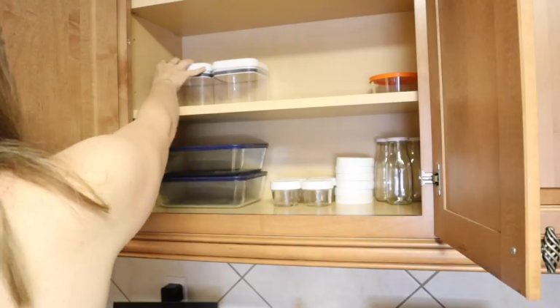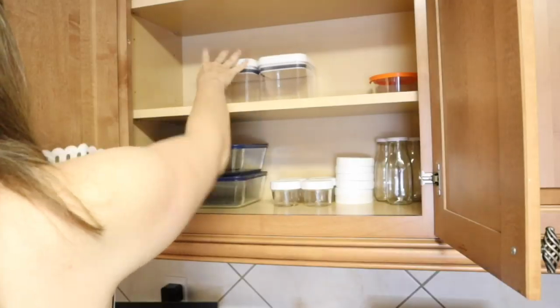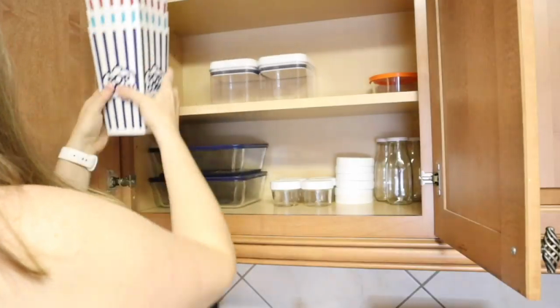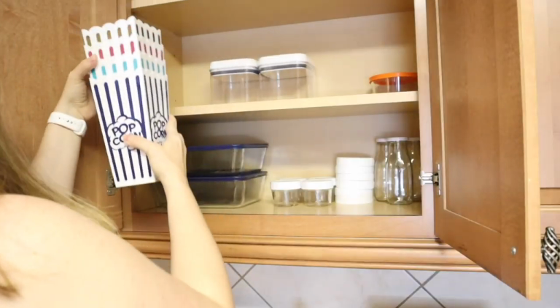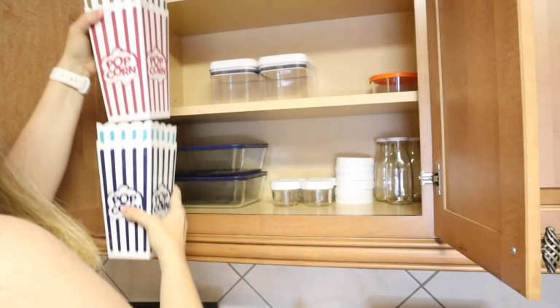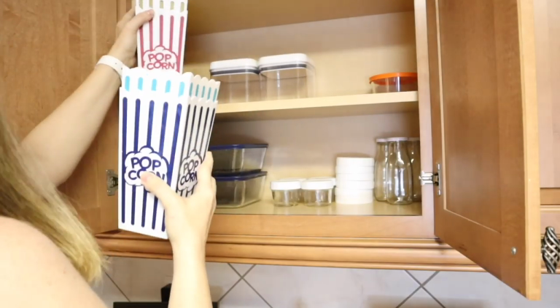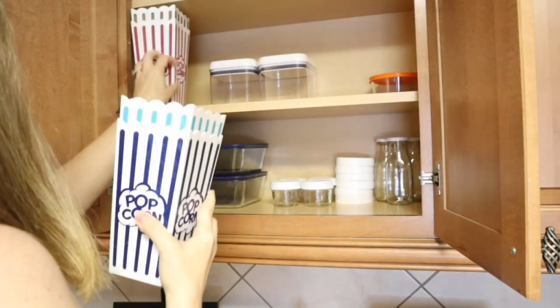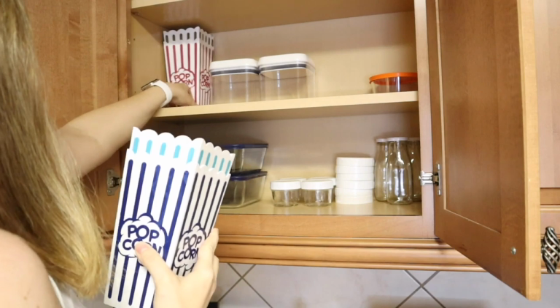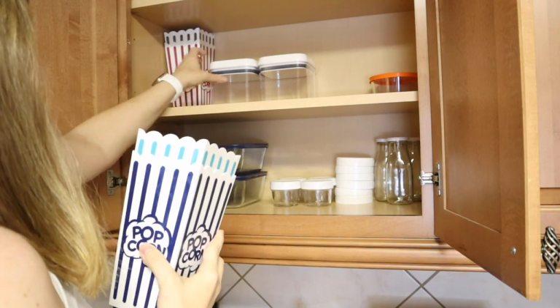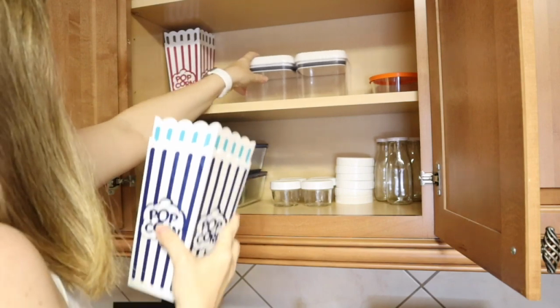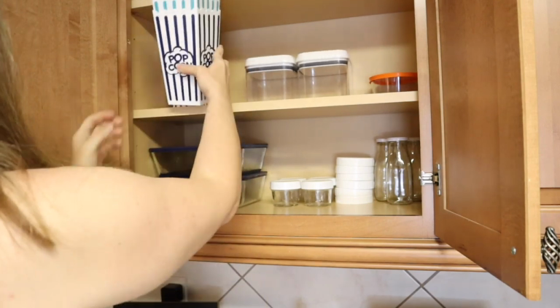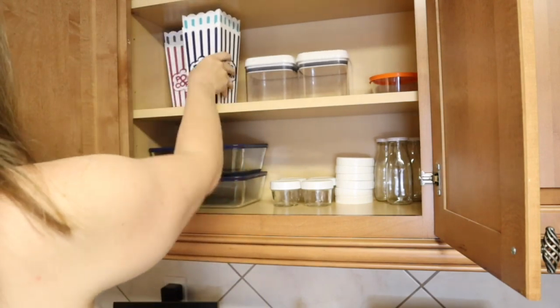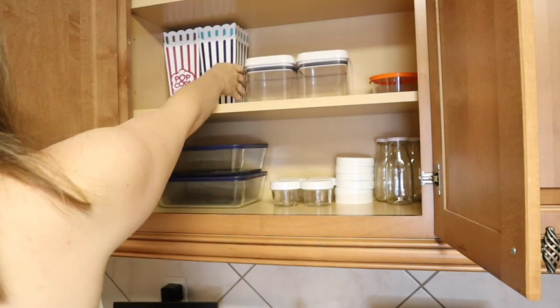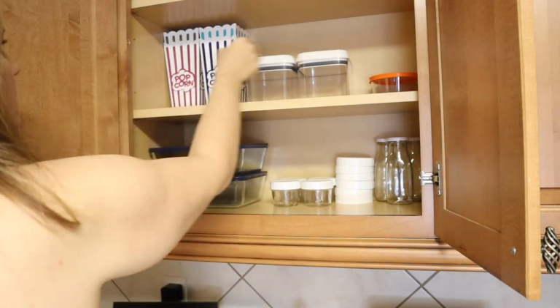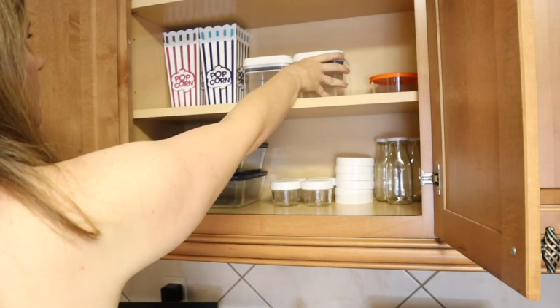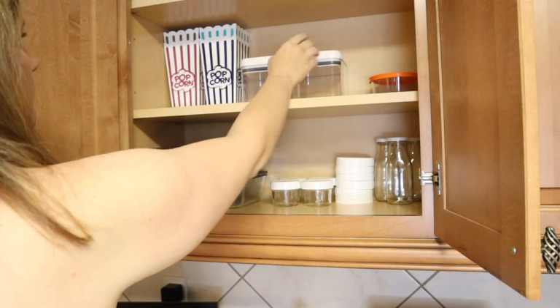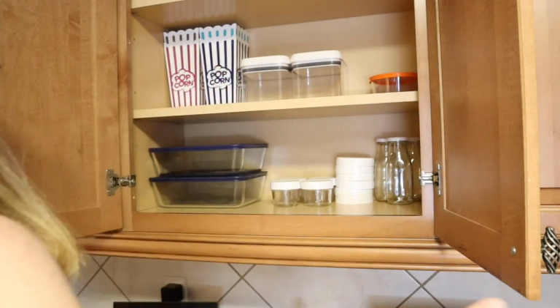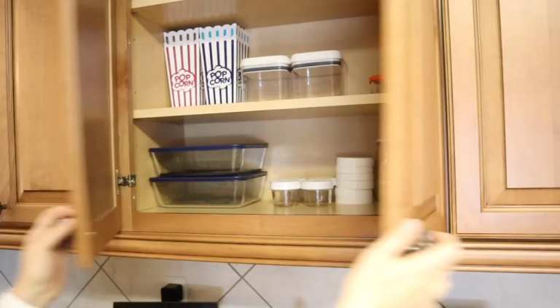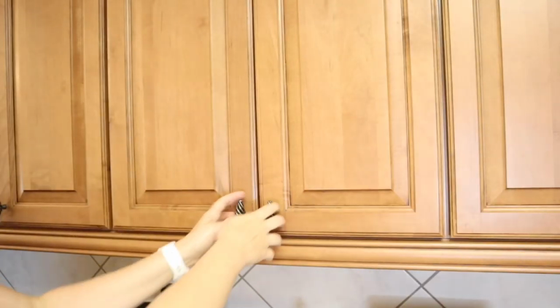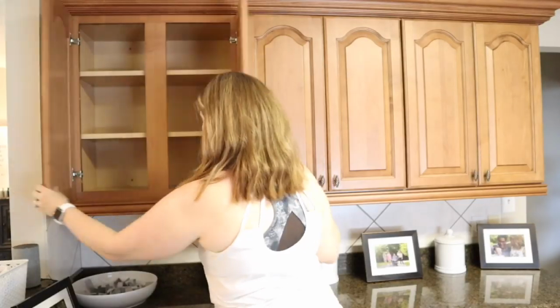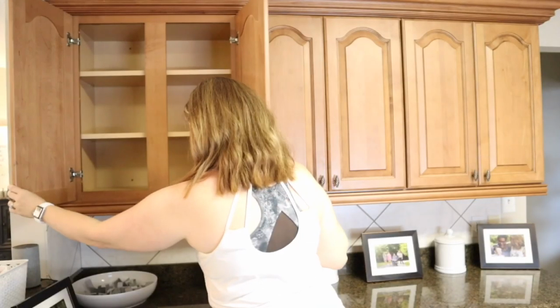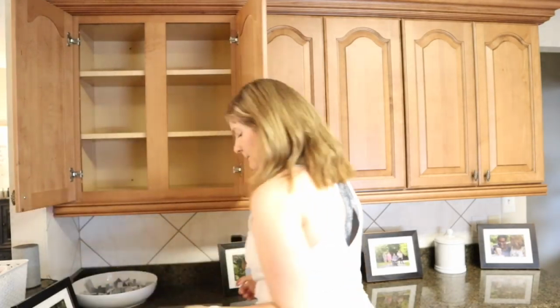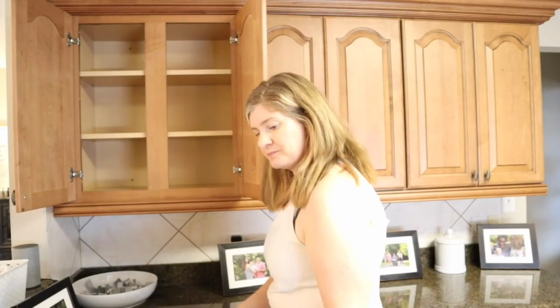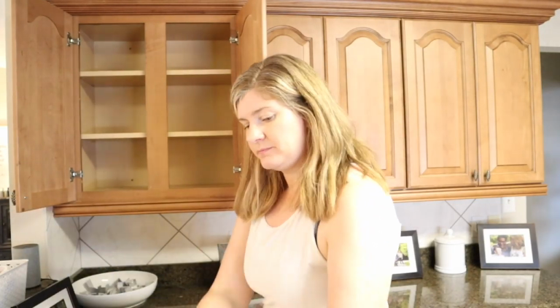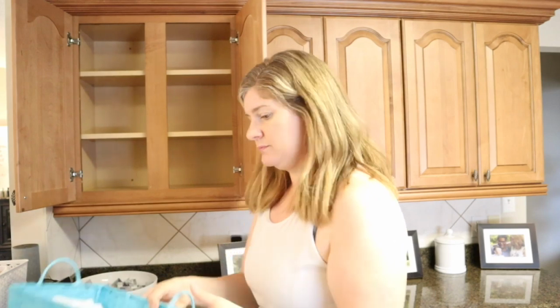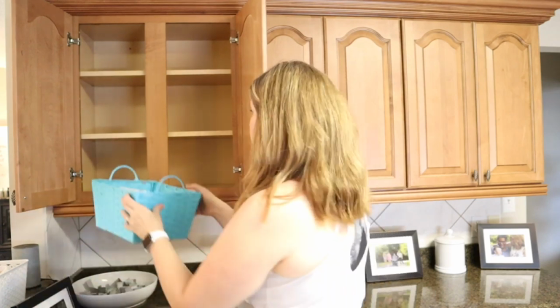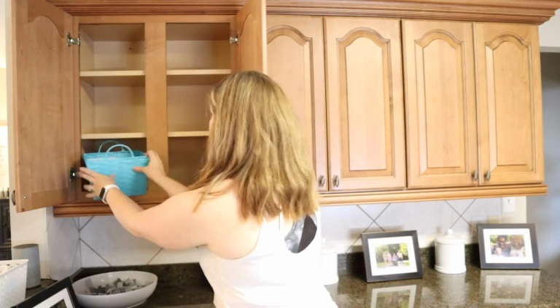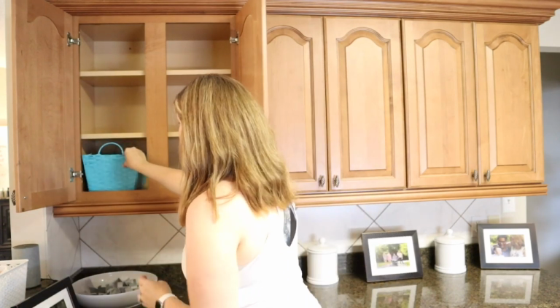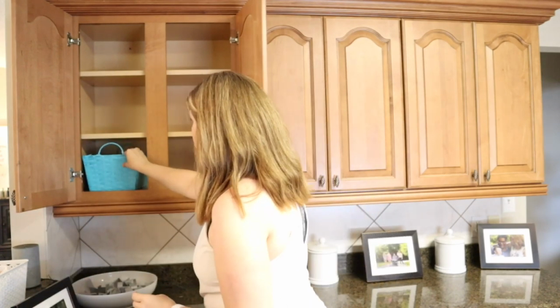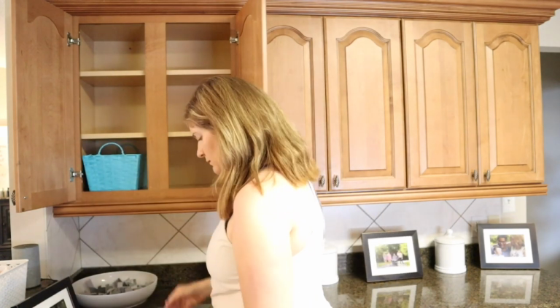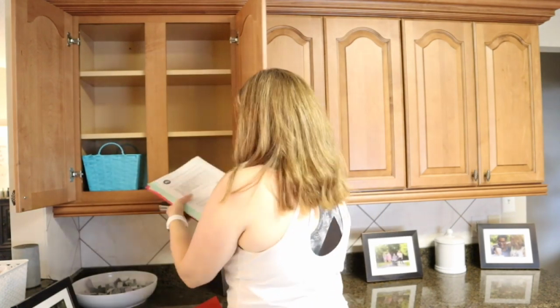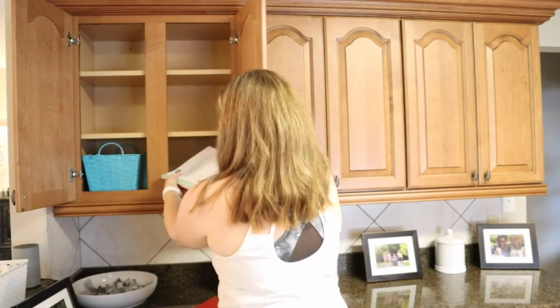I'm moving these popcorn containers into the container cabinet because I think that makes sense for them to stay there, and then I'm going to reload this cabinet with all of the things I've decided will go in here.